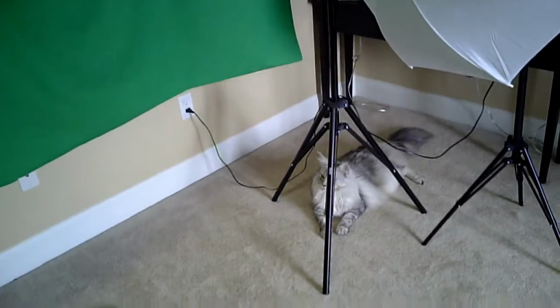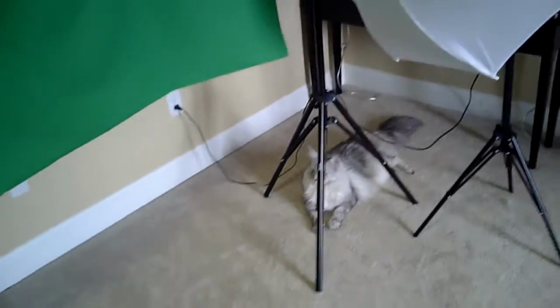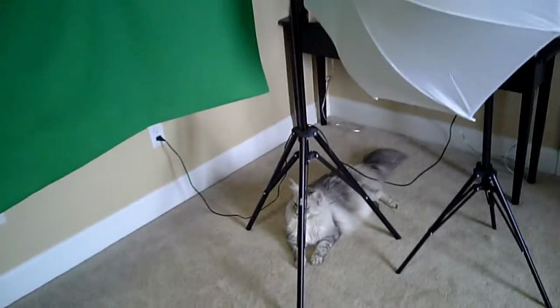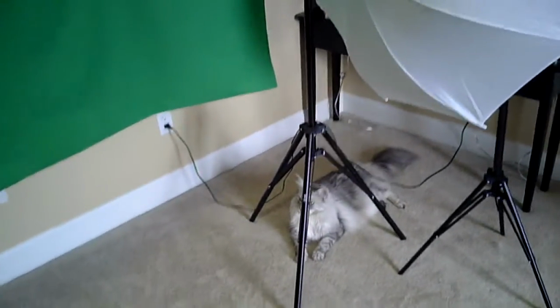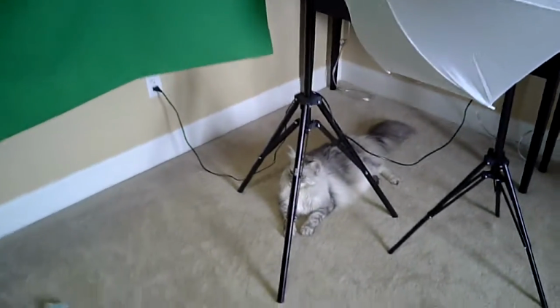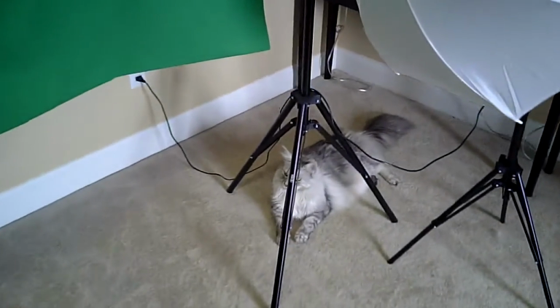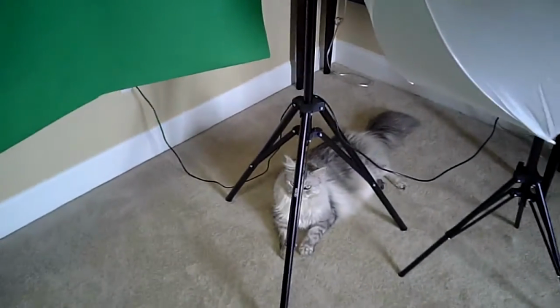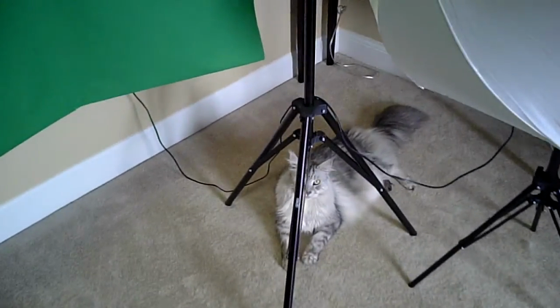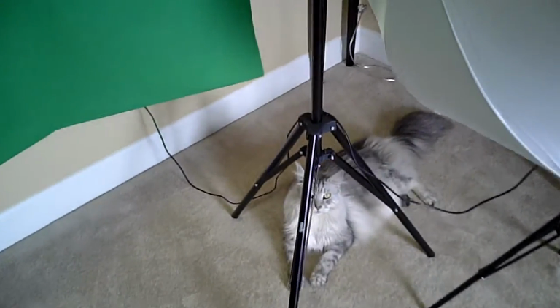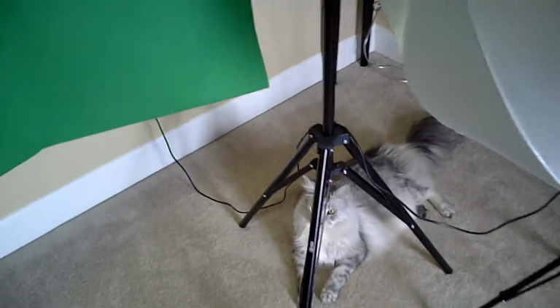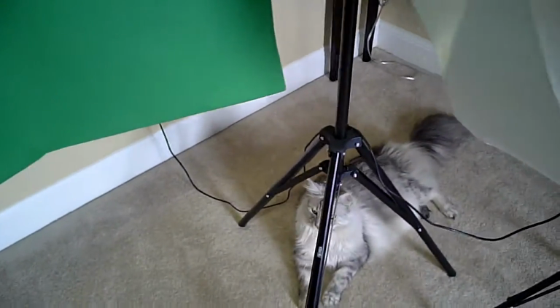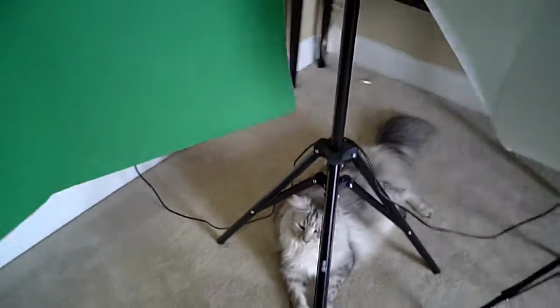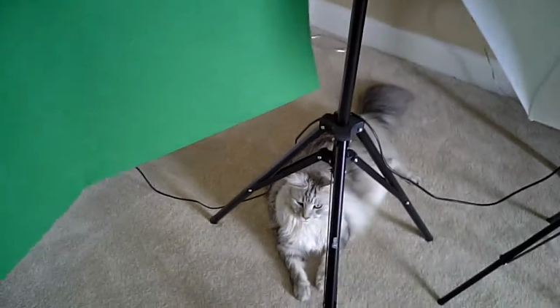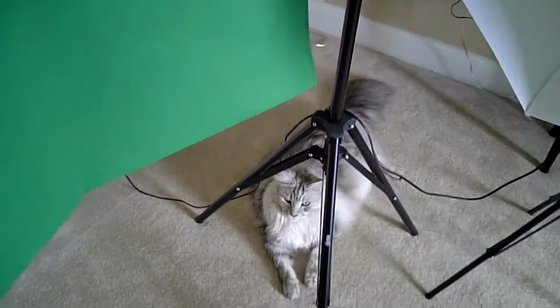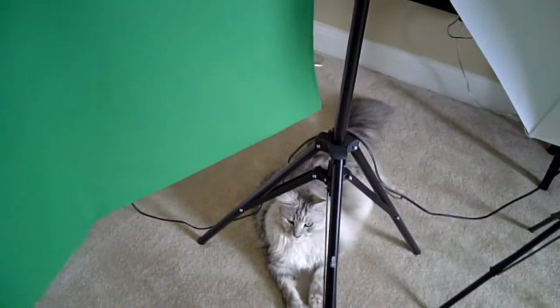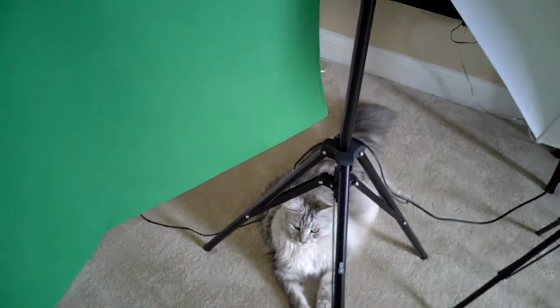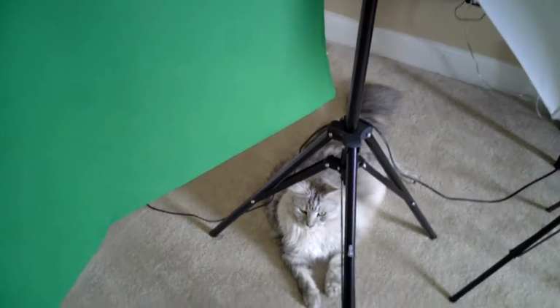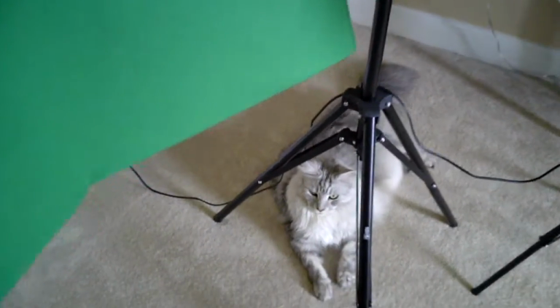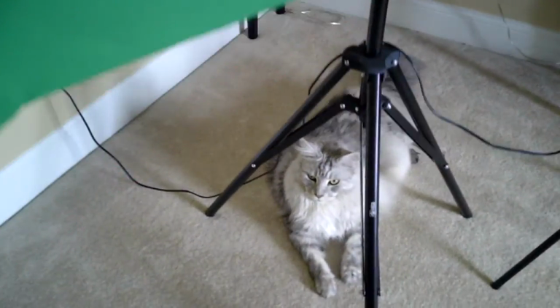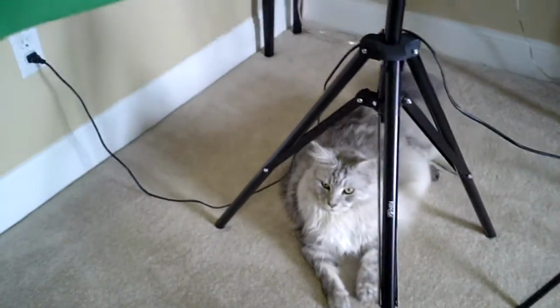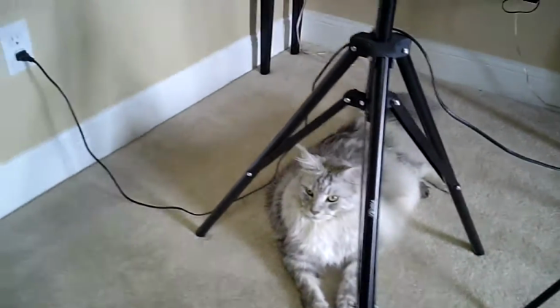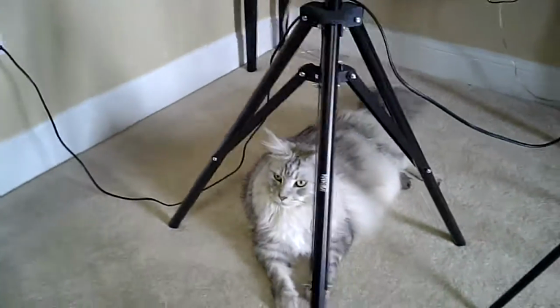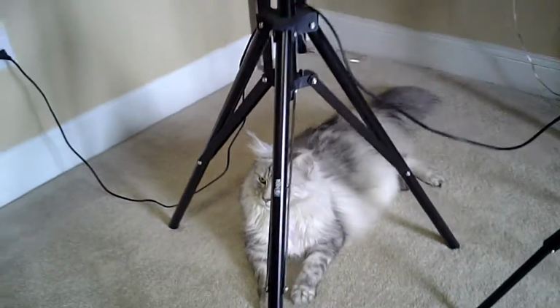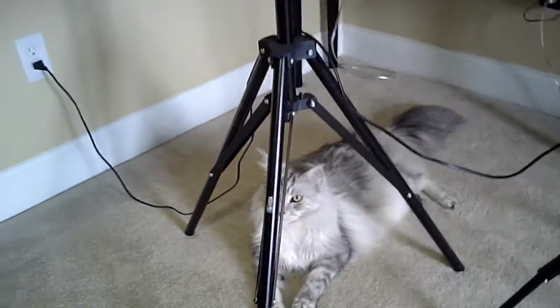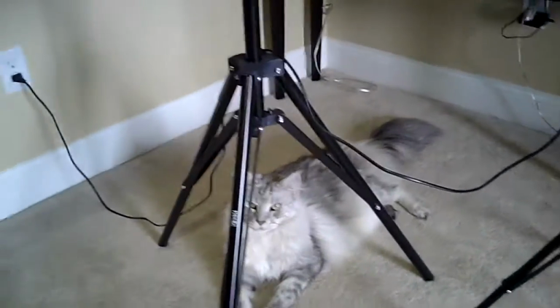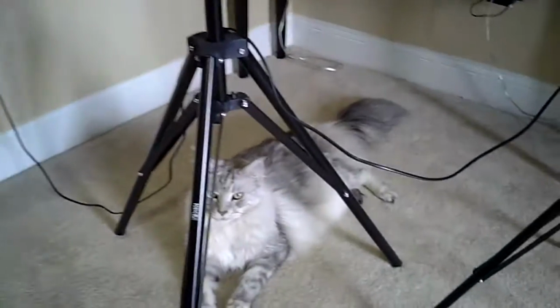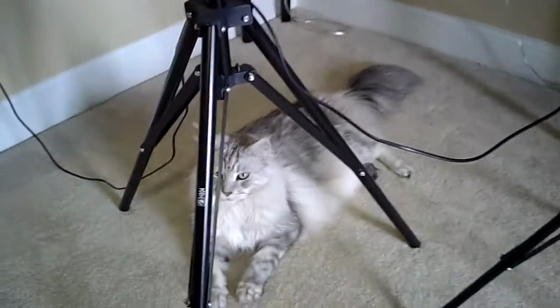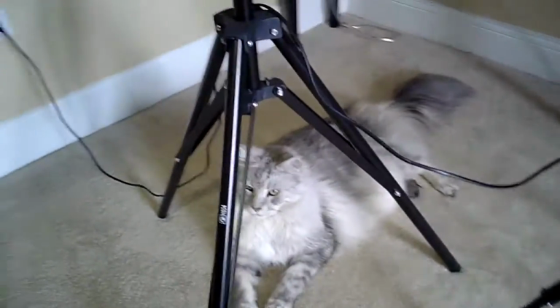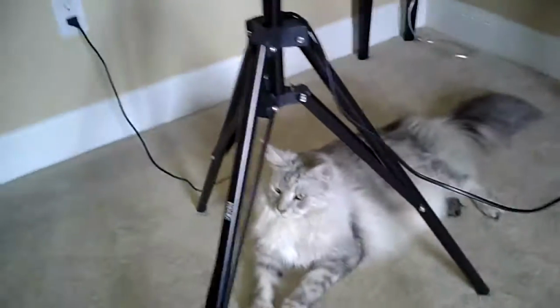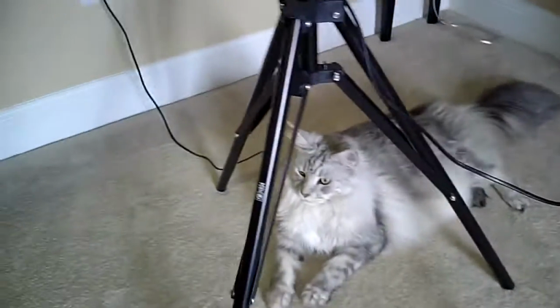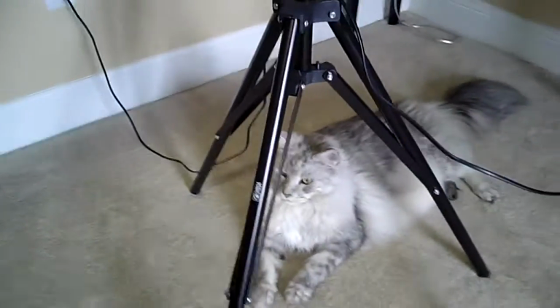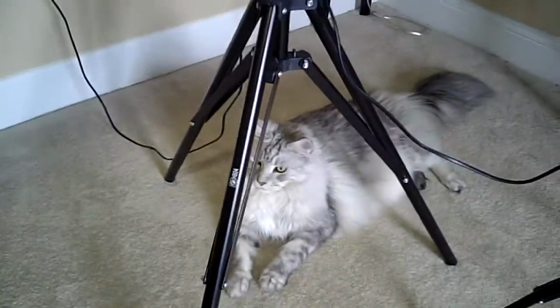Just doing a test of the camera — the keychain camera number 16 — and this is with the settings that you saw in the other video.